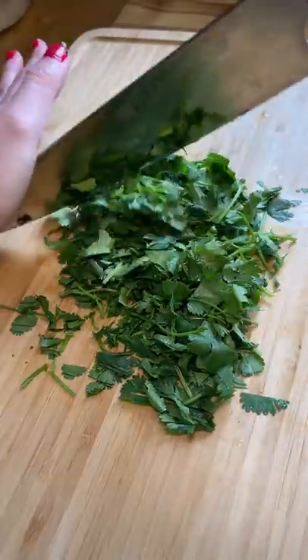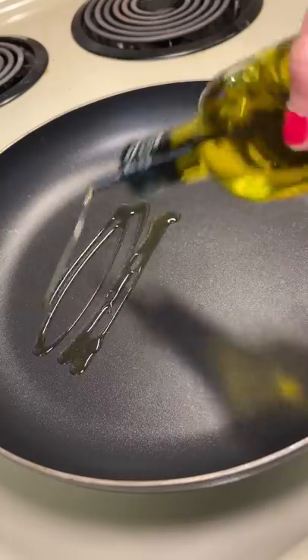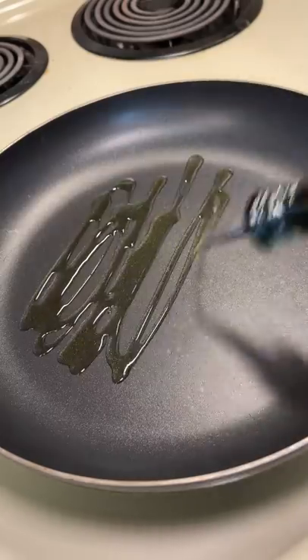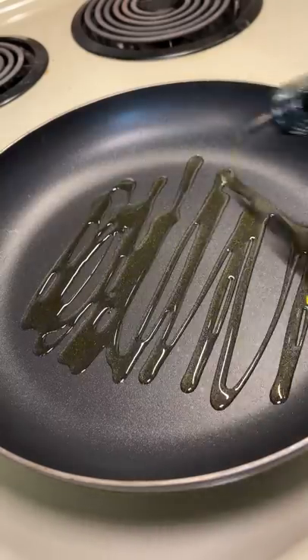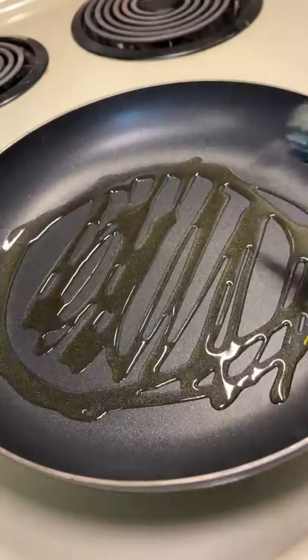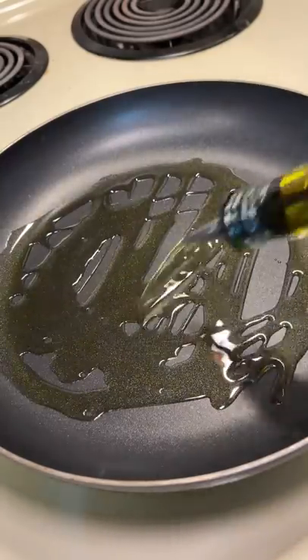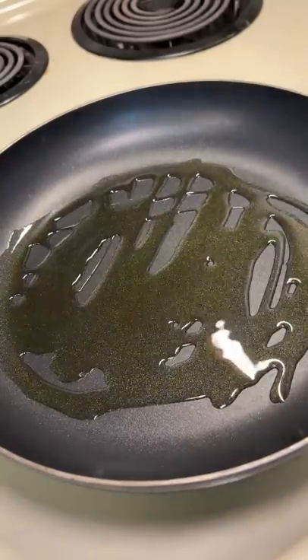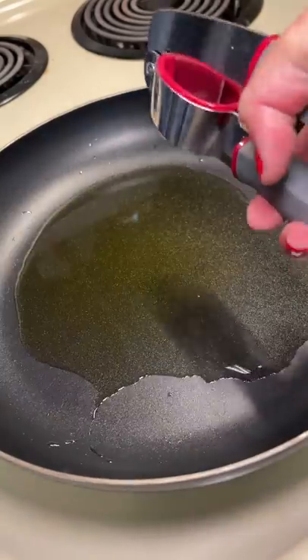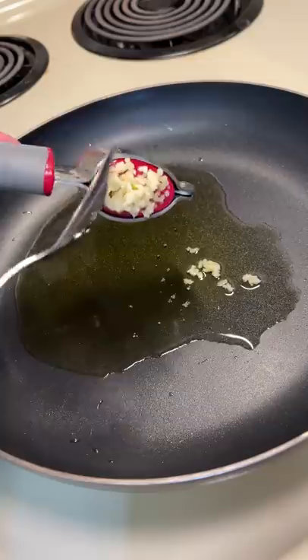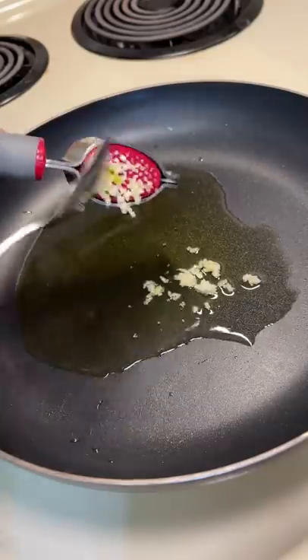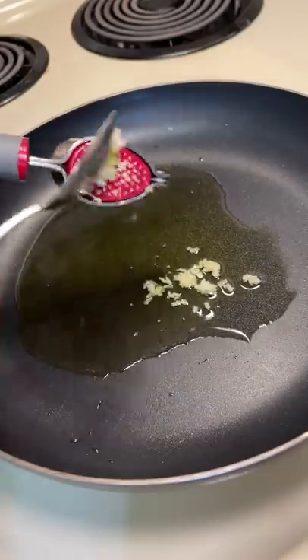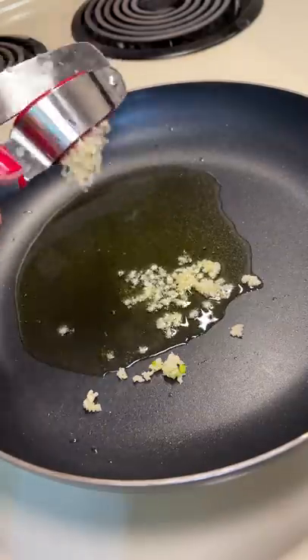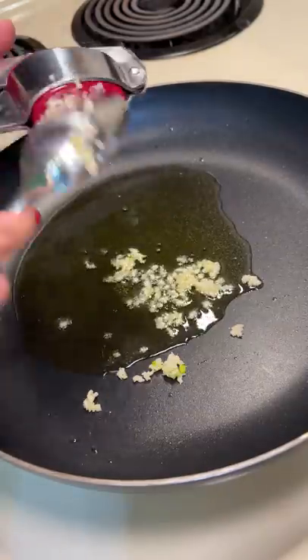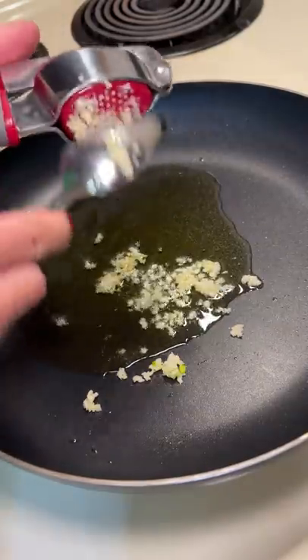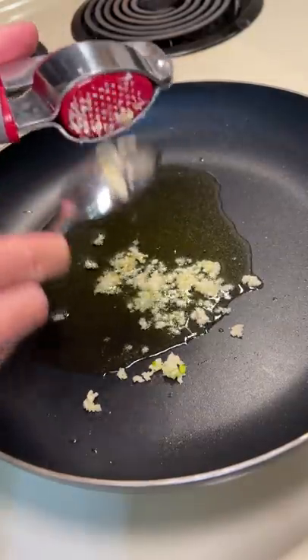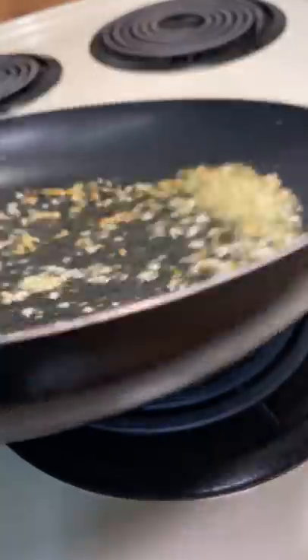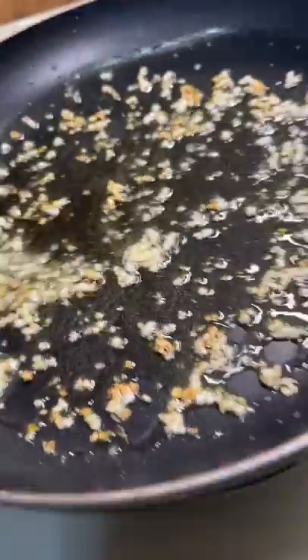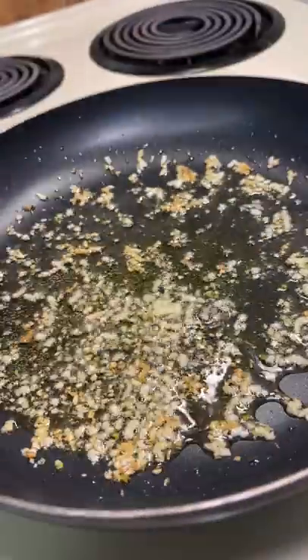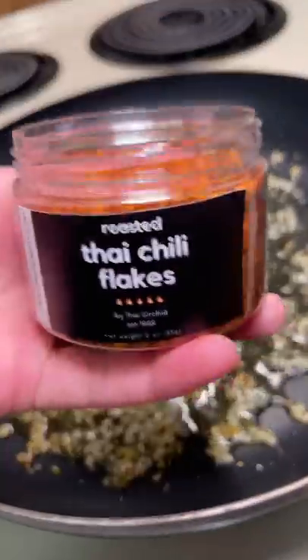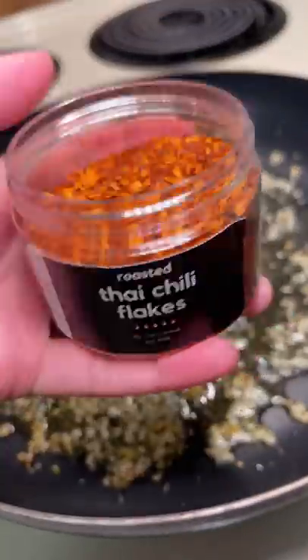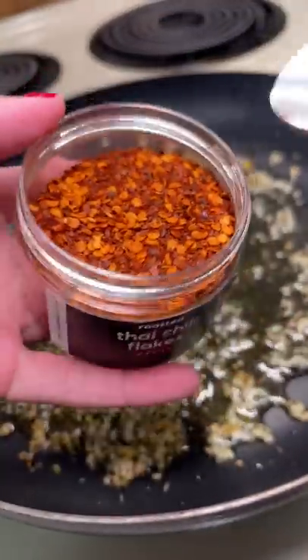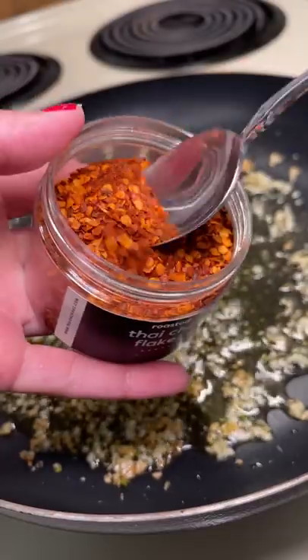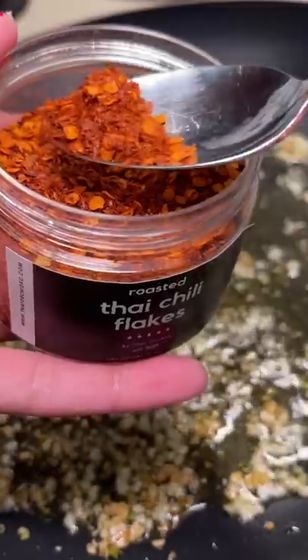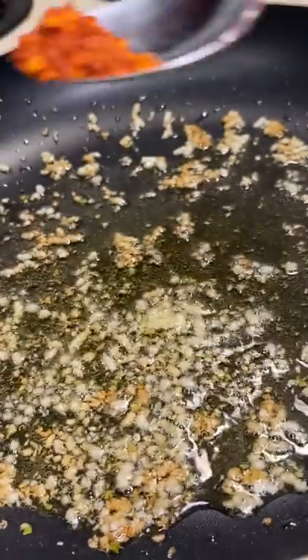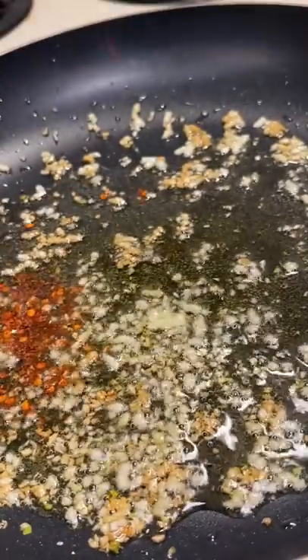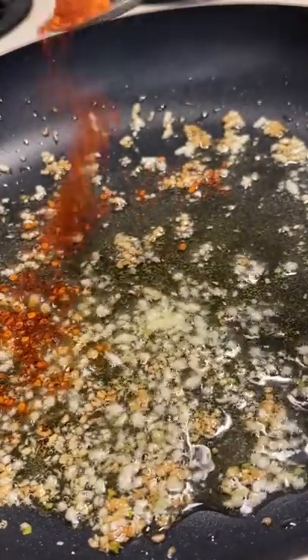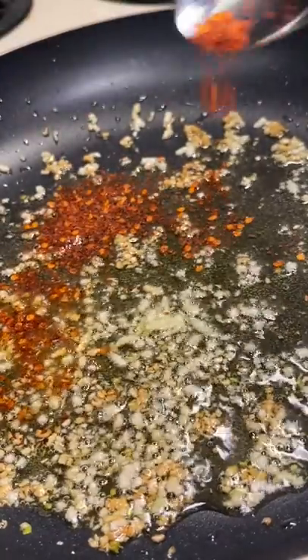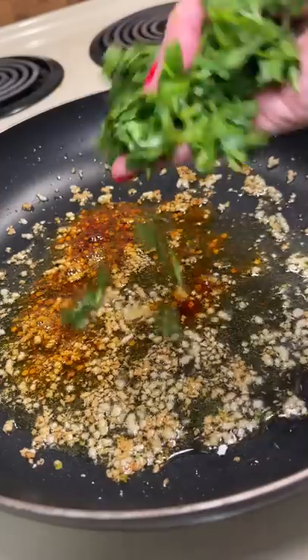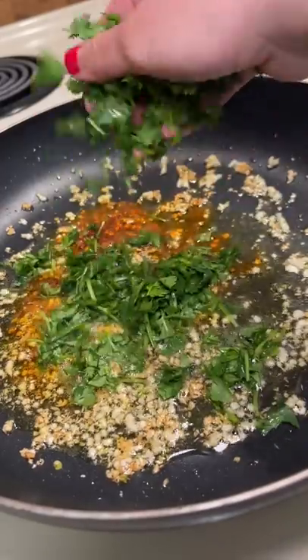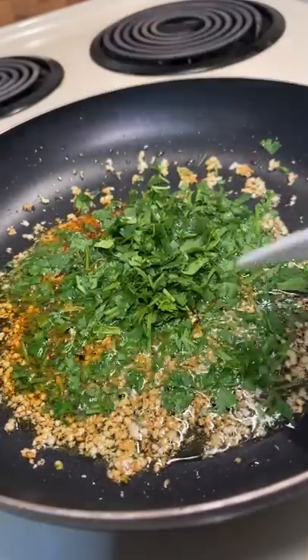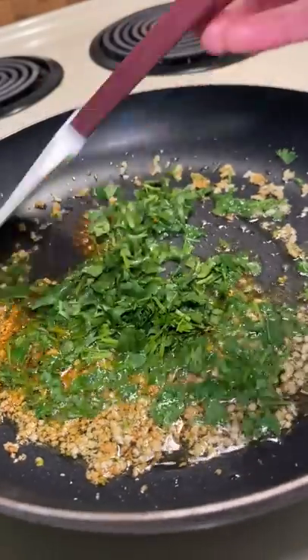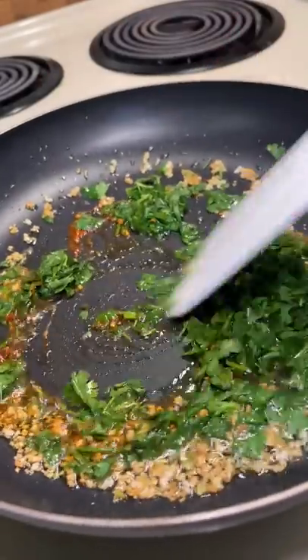Now it's time to make the sauce to pour over the potatoes. Add olive oil to a hot pan with three to four minced garlic cloves. In Feel Good Foodie's recipe she used red pepper flakes, but I'm substituting with dry Thai chili flakes that I tried in my spice noodle challenge. Then I'm tossing in a handful of chopped cilantro.